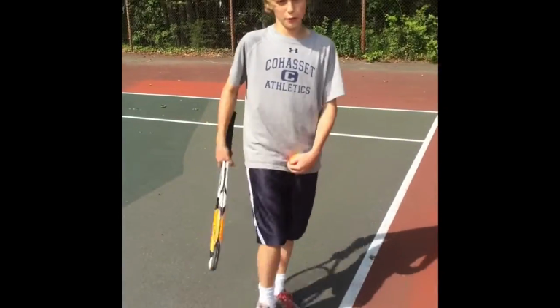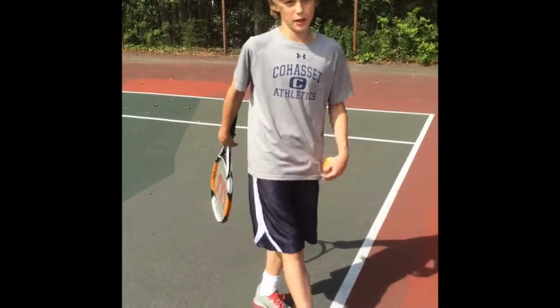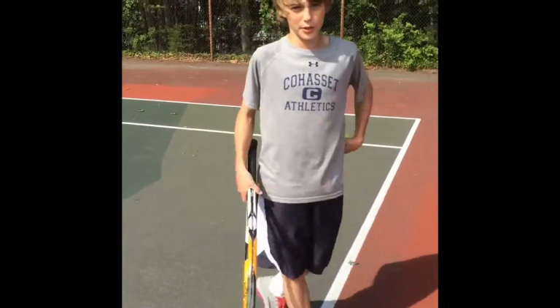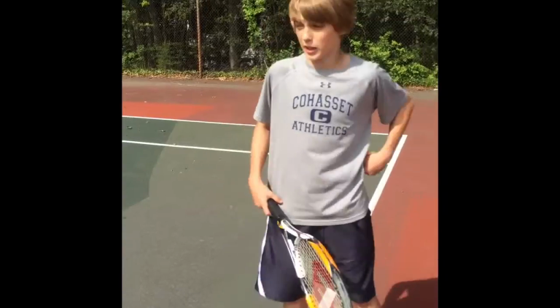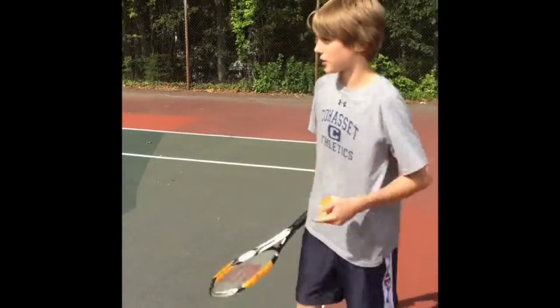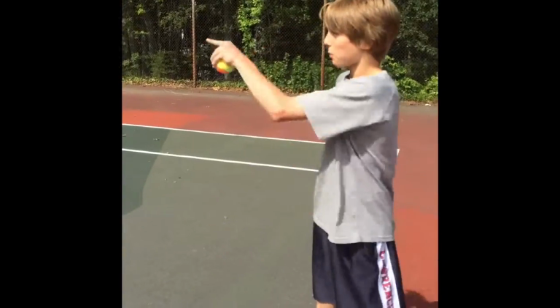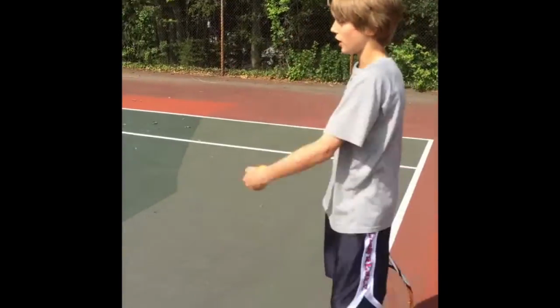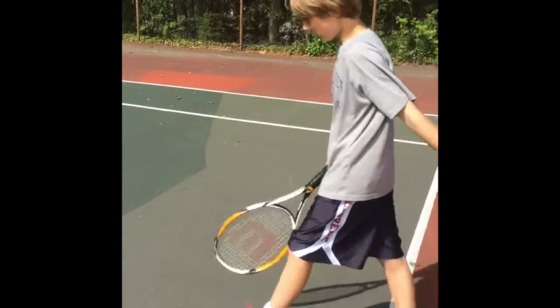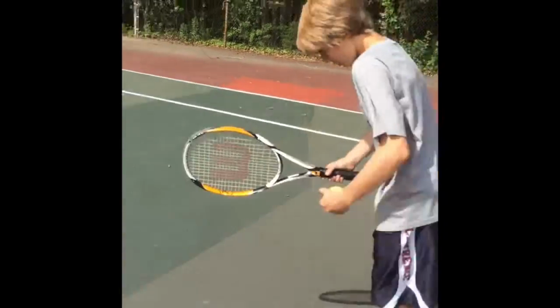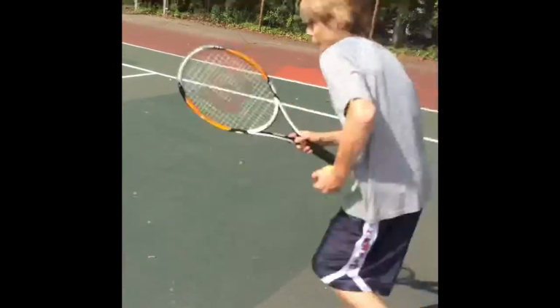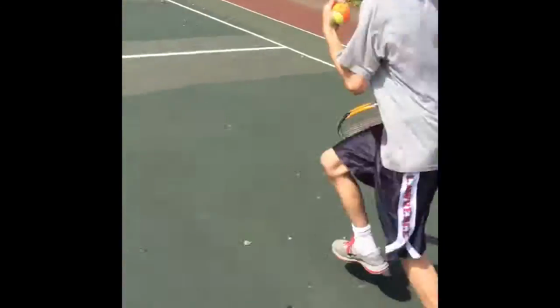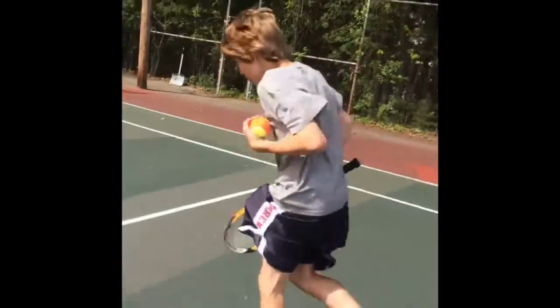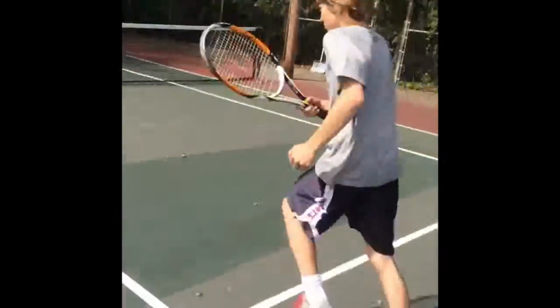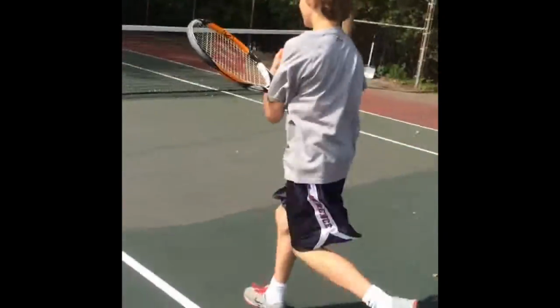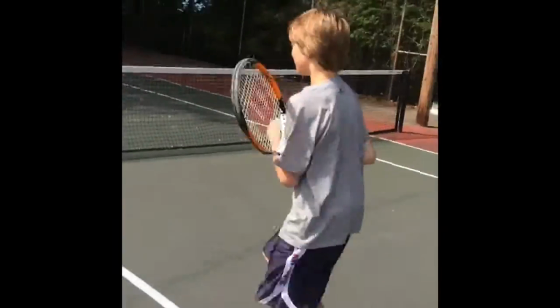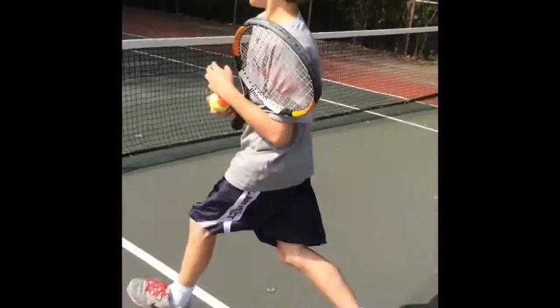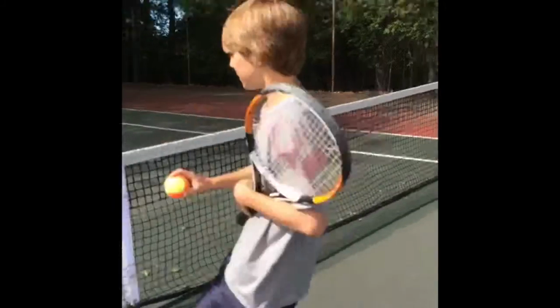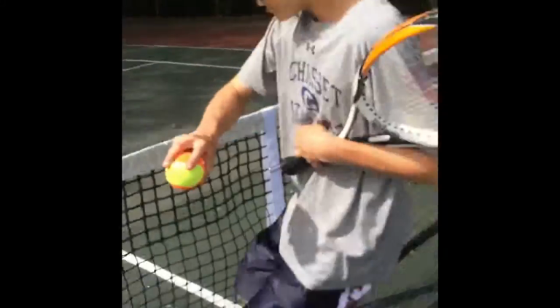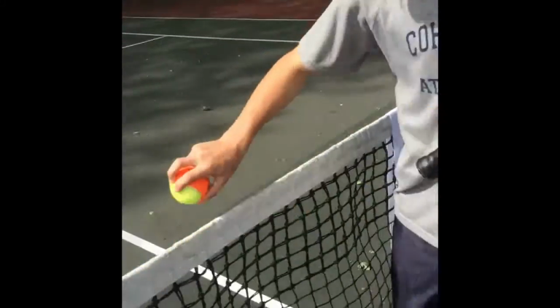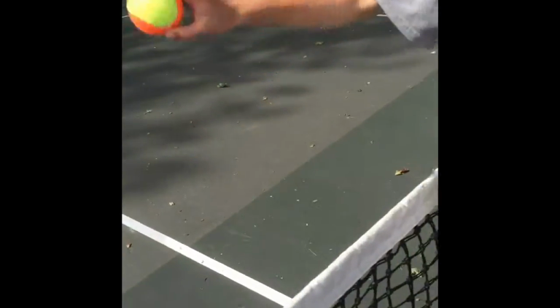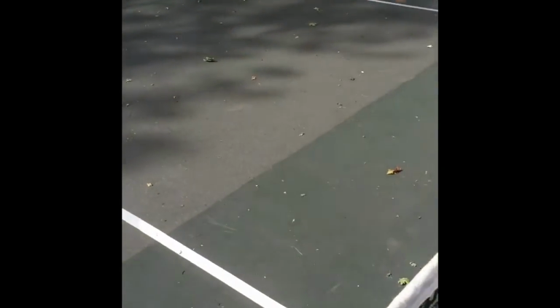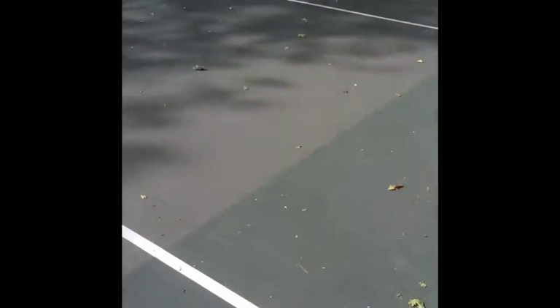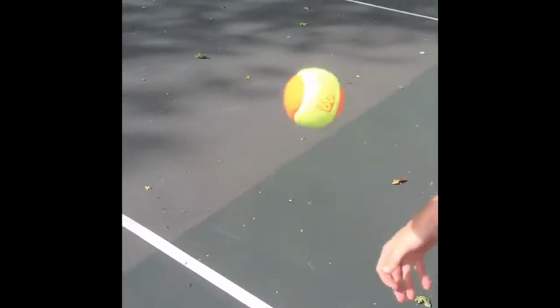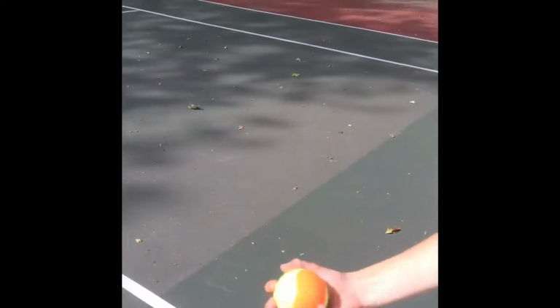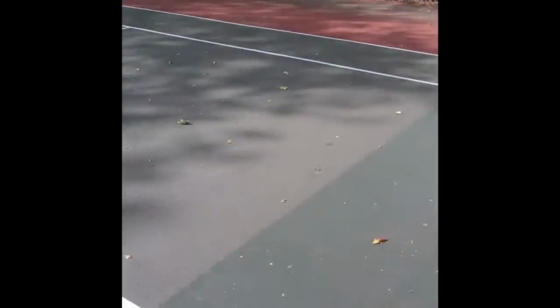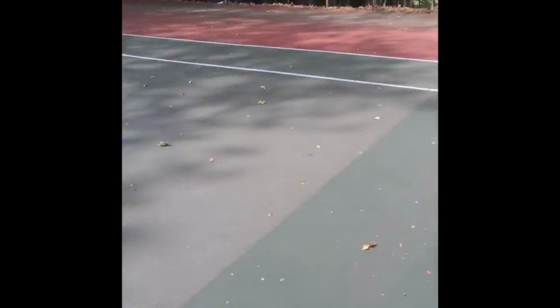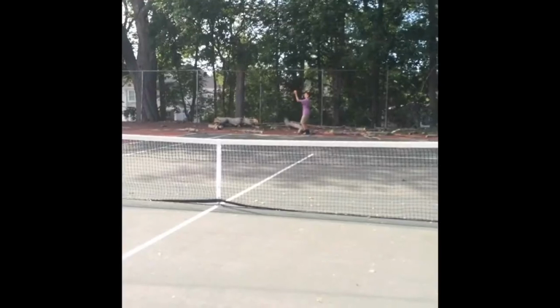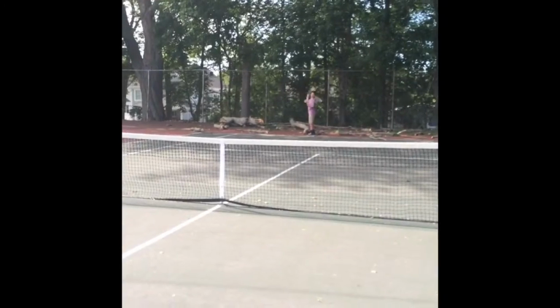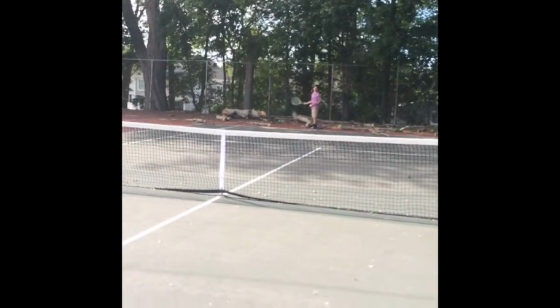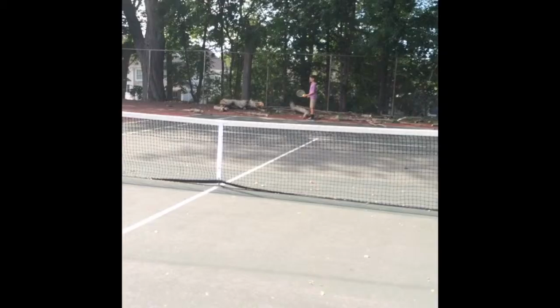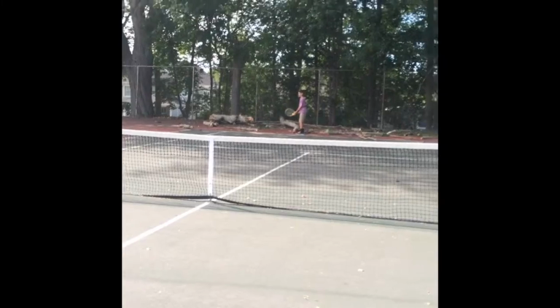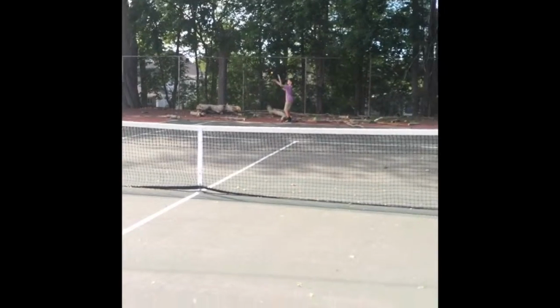Also, when you're serving and it hits the top of the net and goes over, it is a re-do serve. Here is what a let might look like.